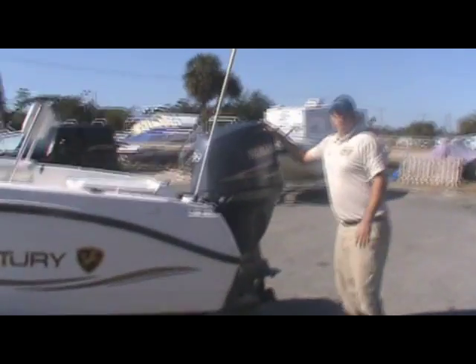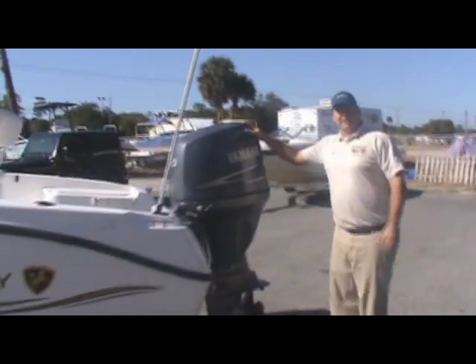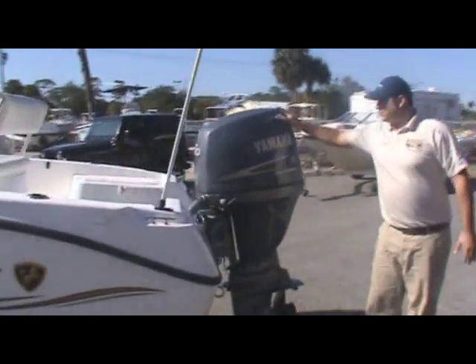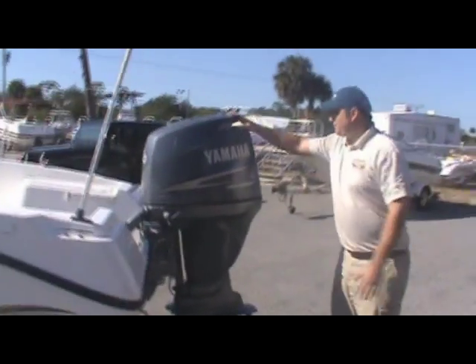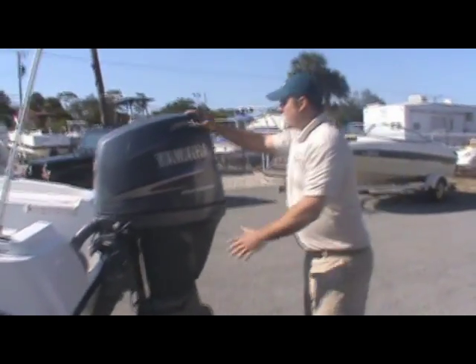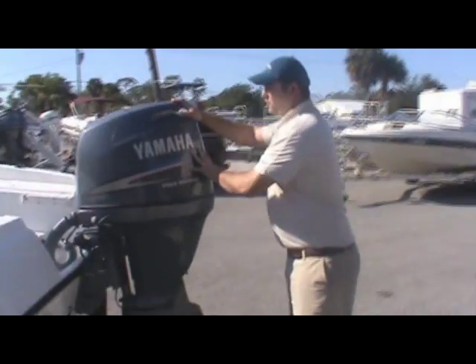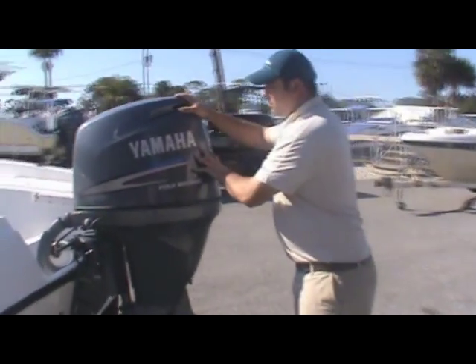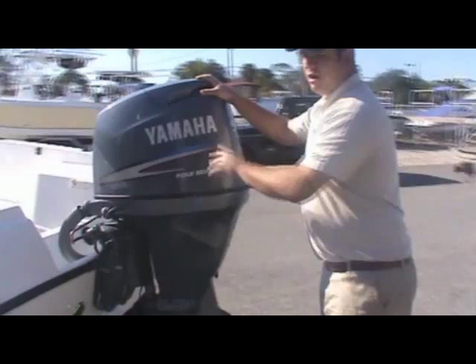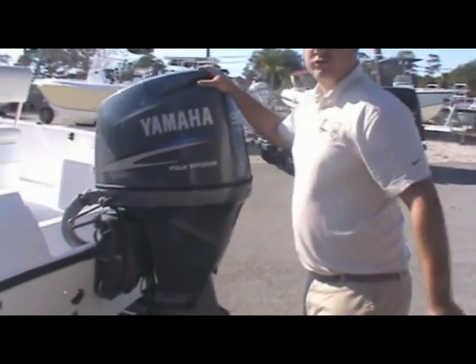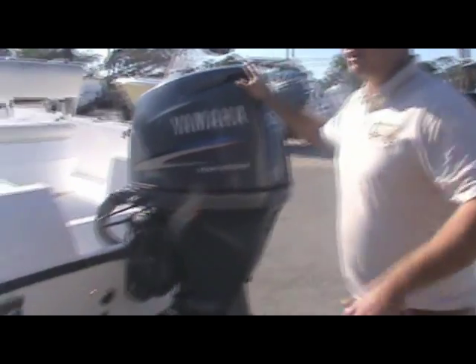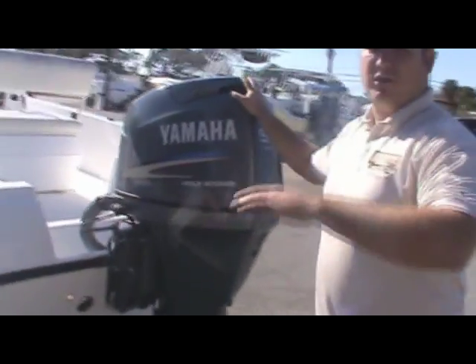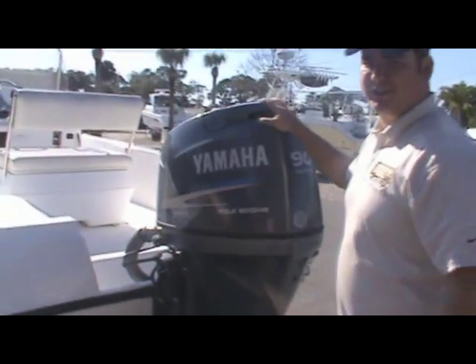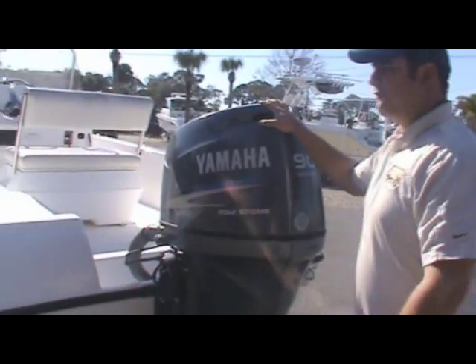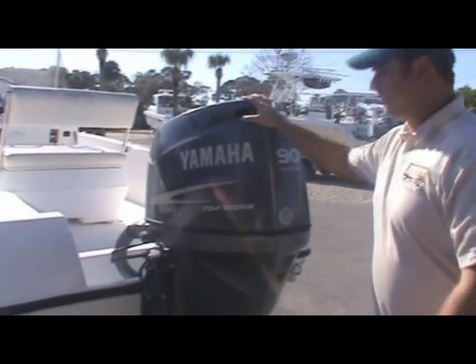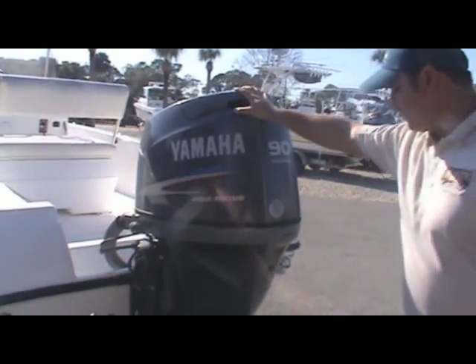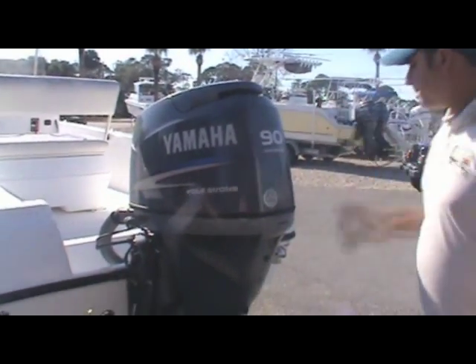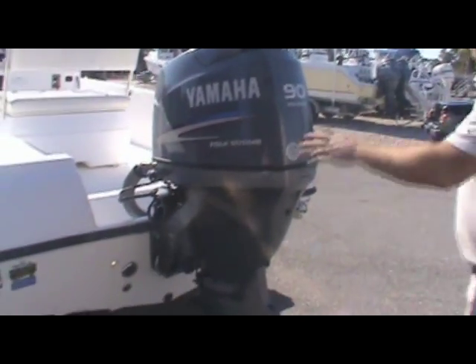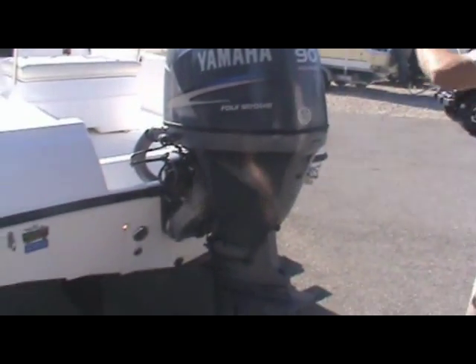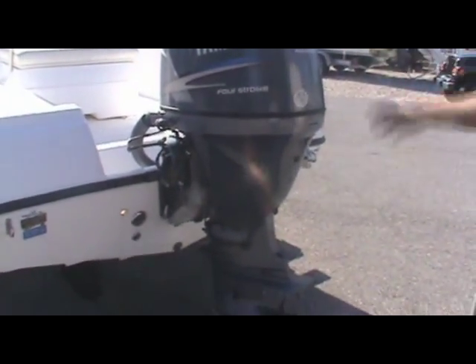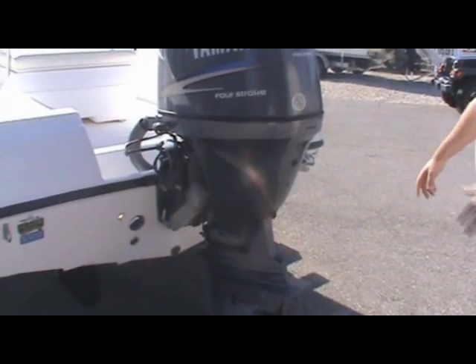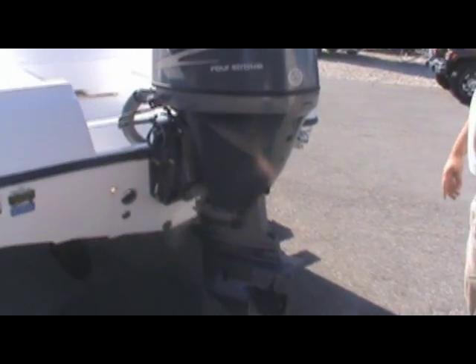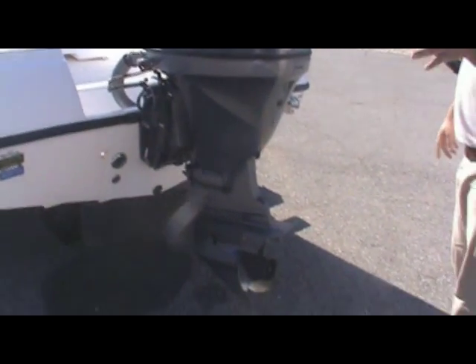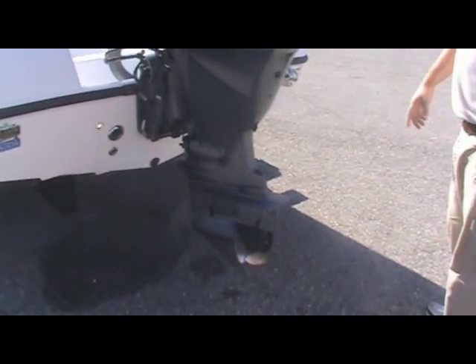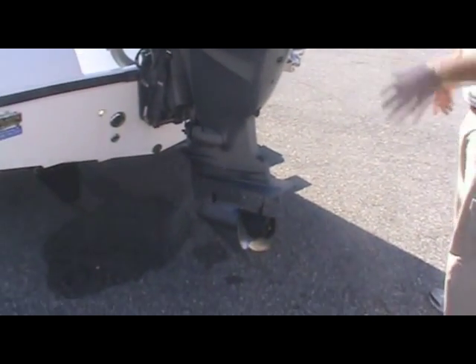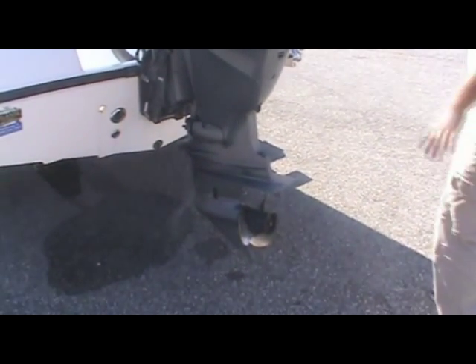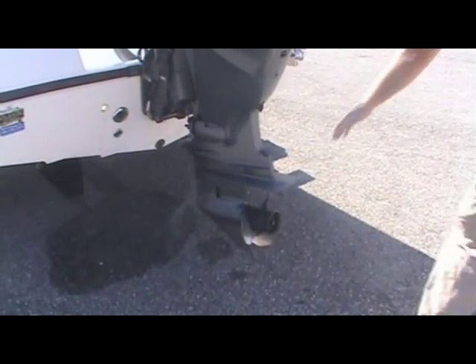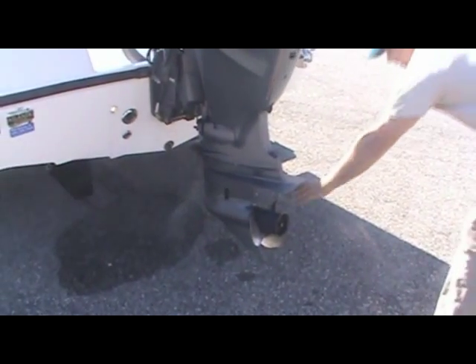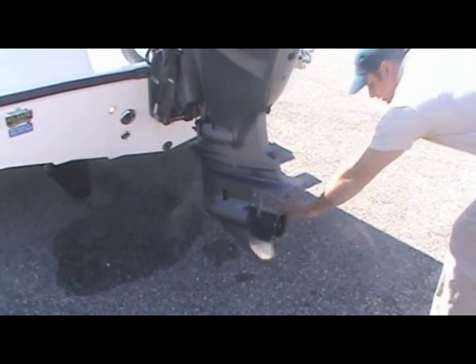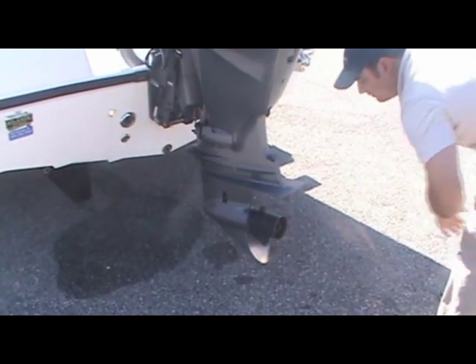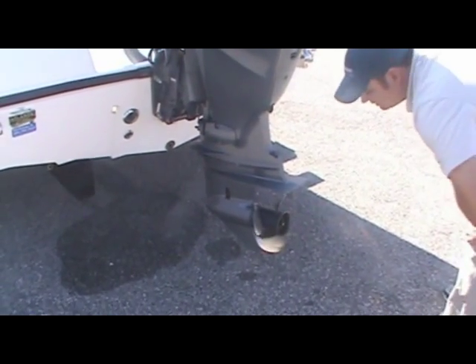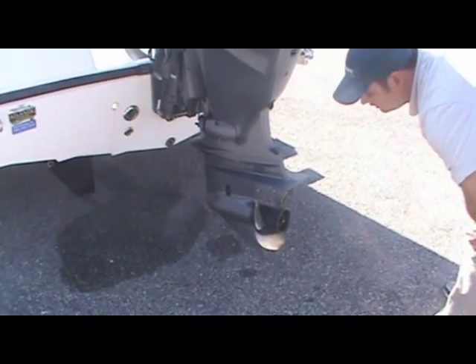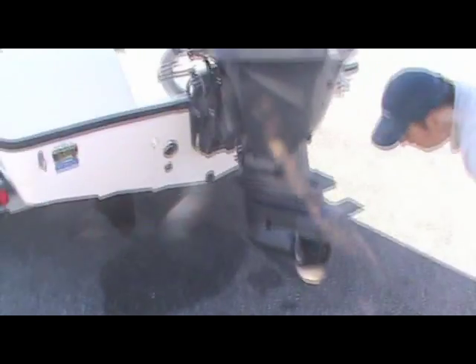Coming back here, you're going to see that she's powered by a 90-horsepower Yamaha 4-stroke. Like all our motors here, it's just been fully serviced. I believe it has under 200 hours on the motor. And down here she's equipped with a stainless steel prop.